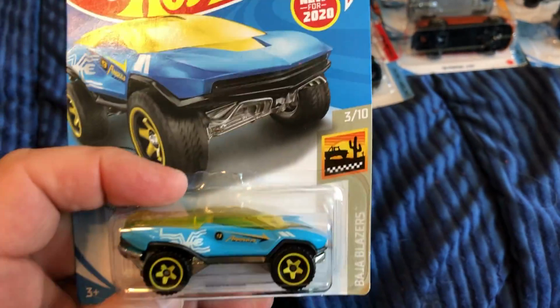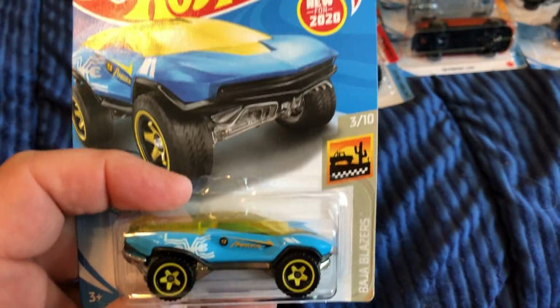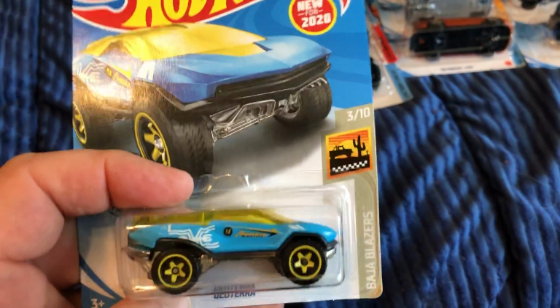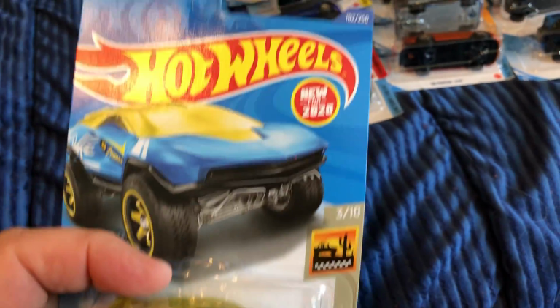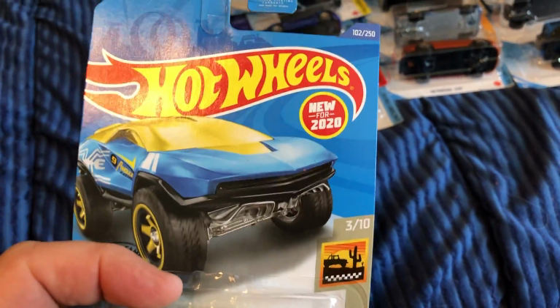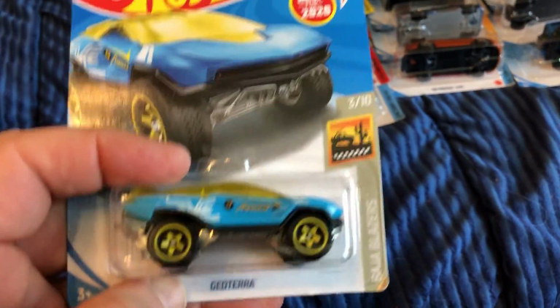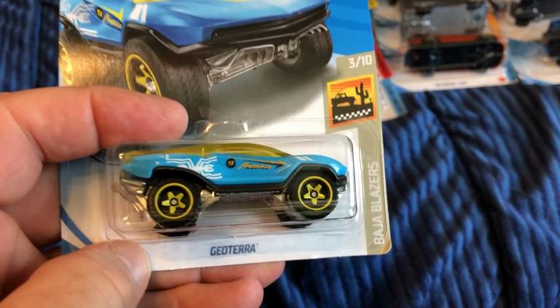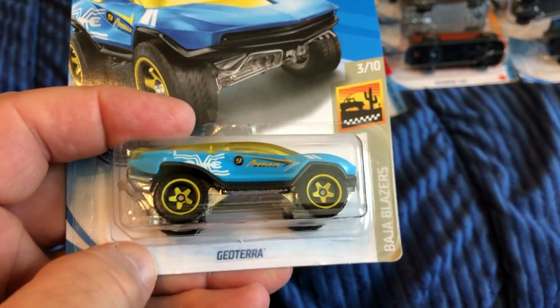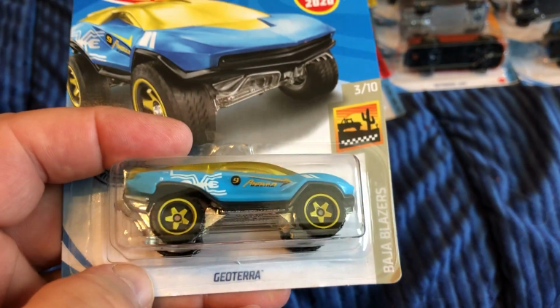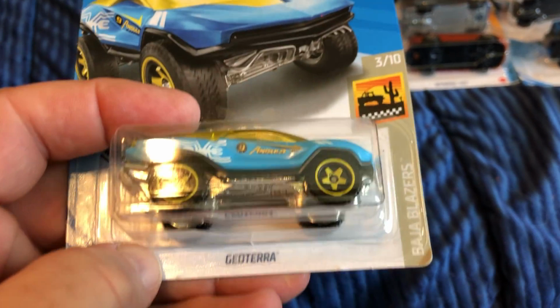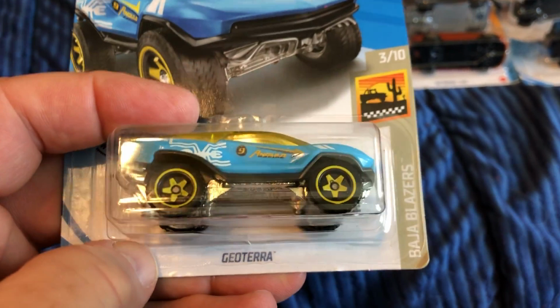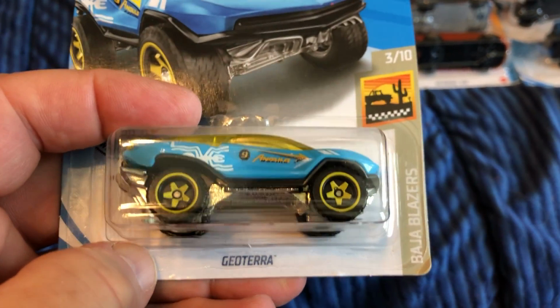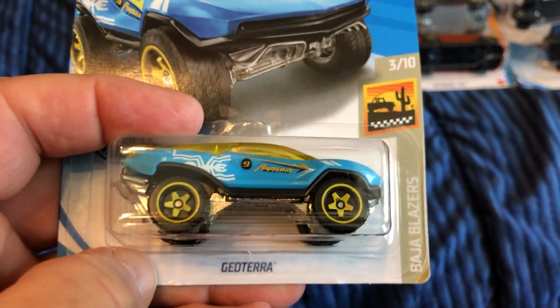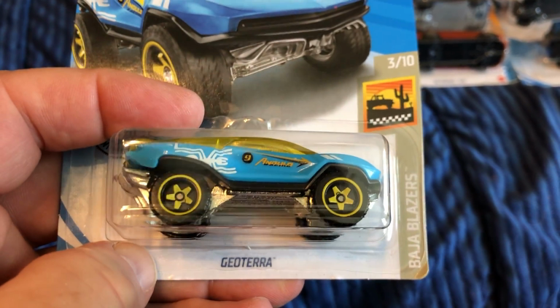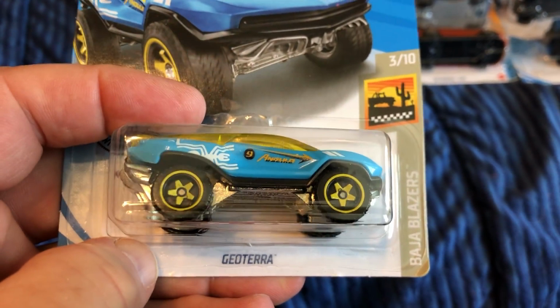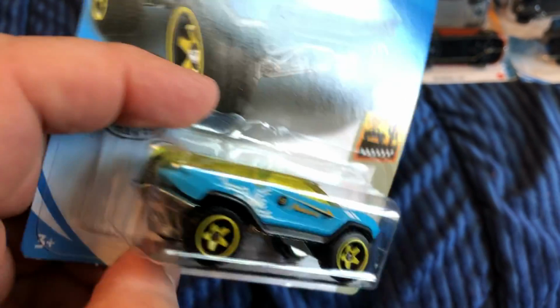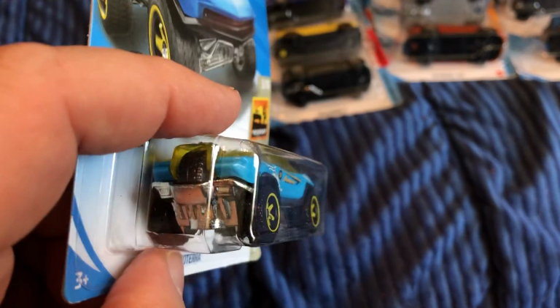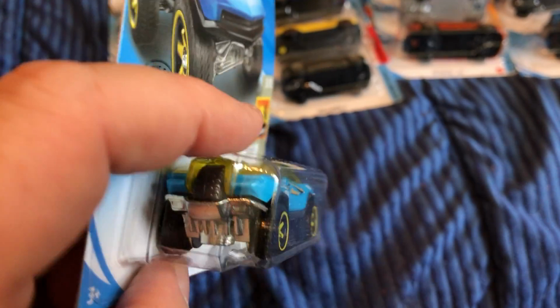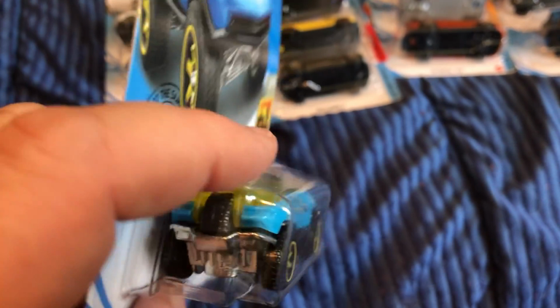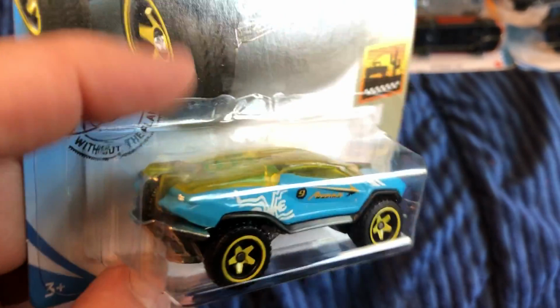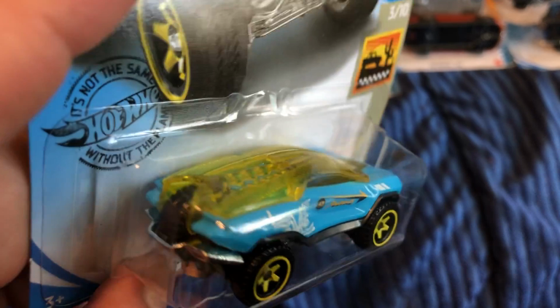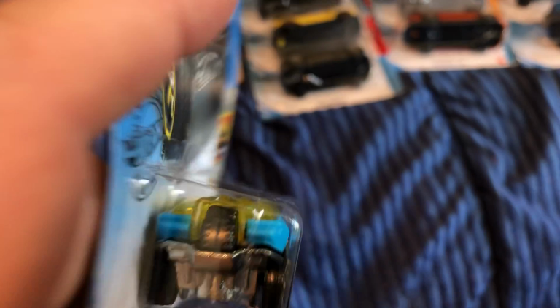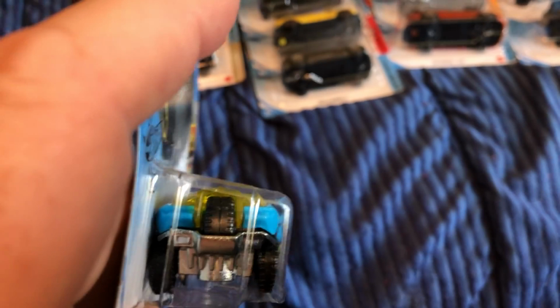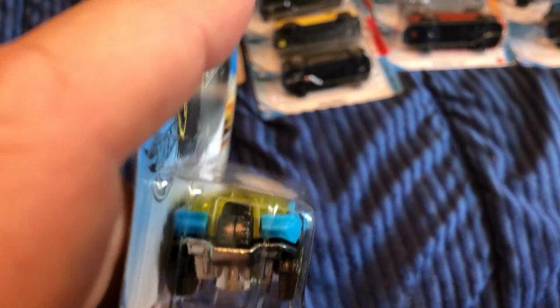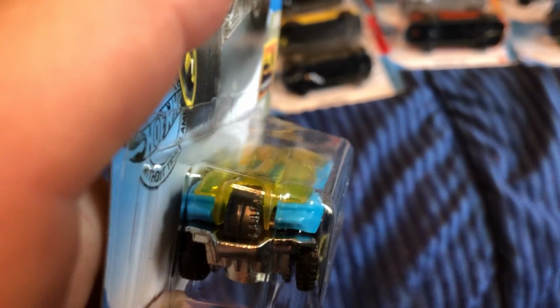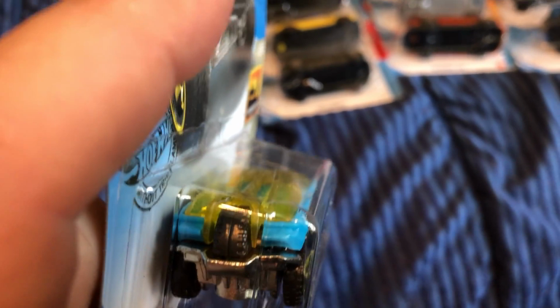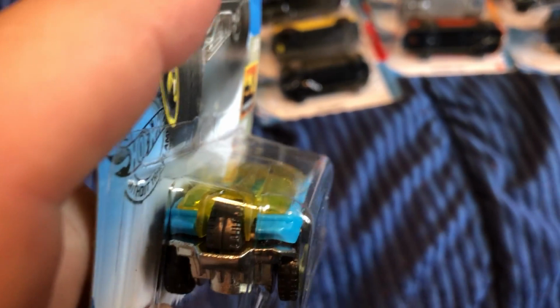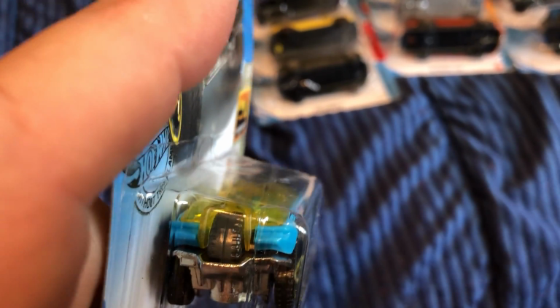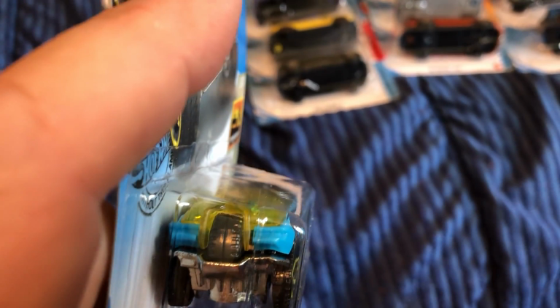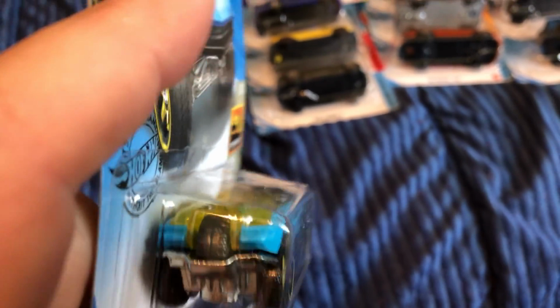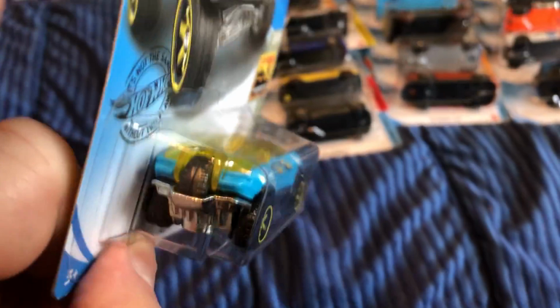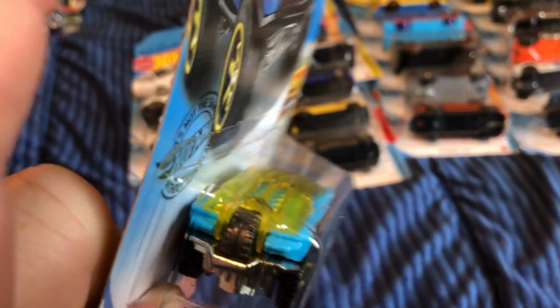Moving on to fantasy cars — Hot Wheels design, new for 2020. The Geo Terror. I'm not sure if I have this one or not. Looks like it's got a spare wheel sitting in the middle with a clear yellow windshield.